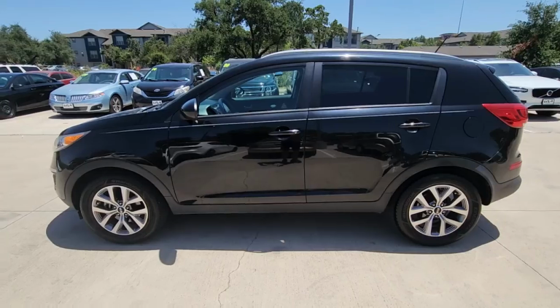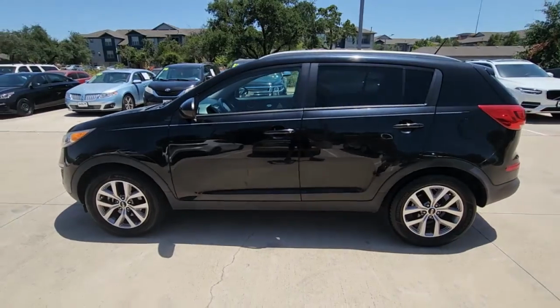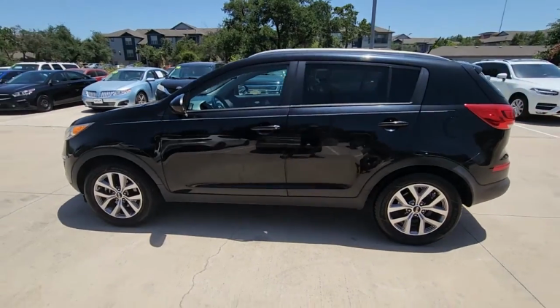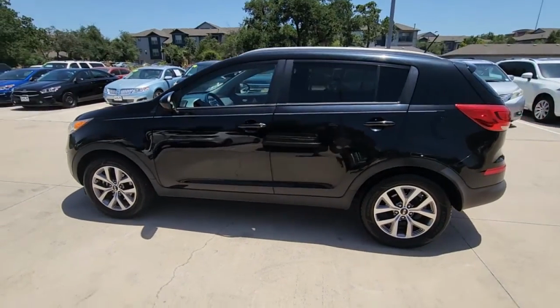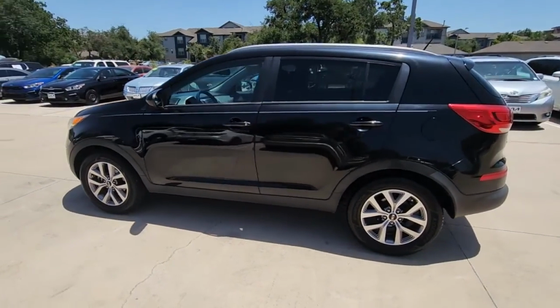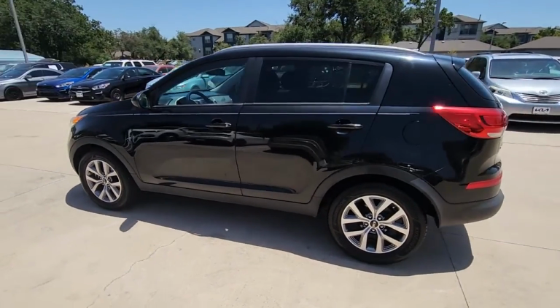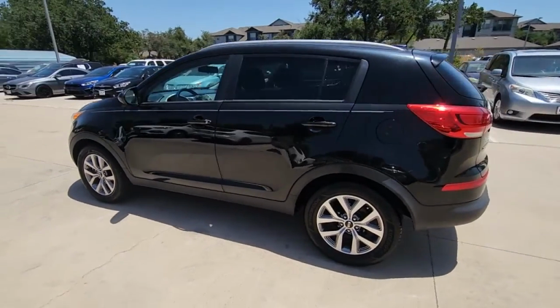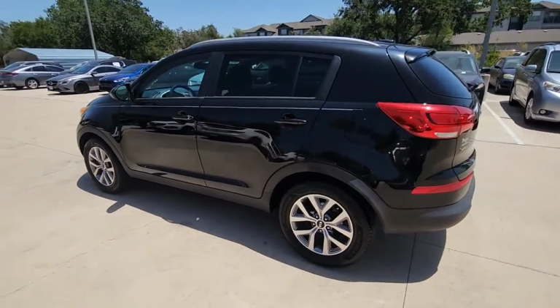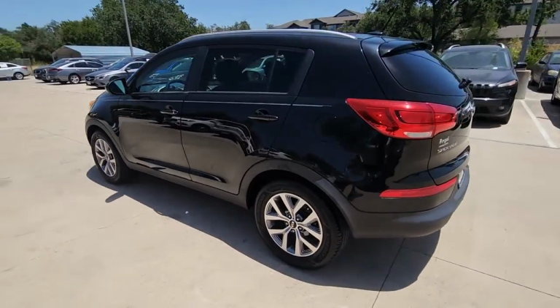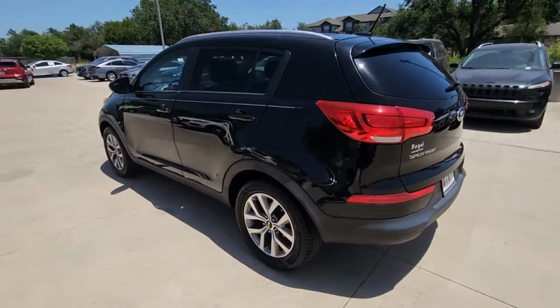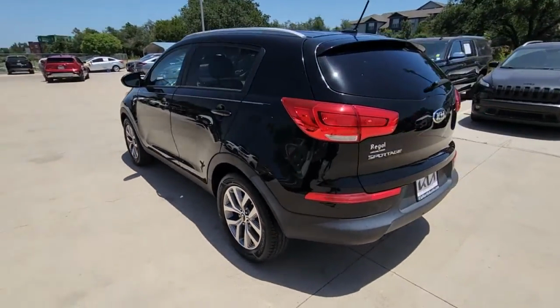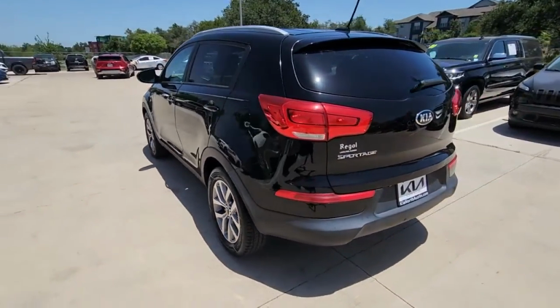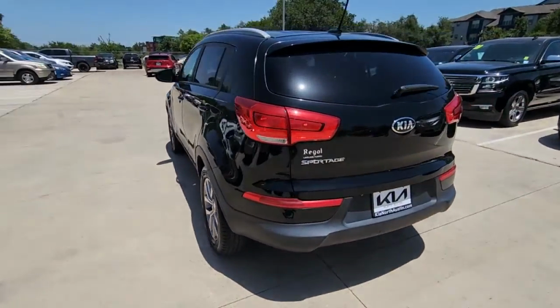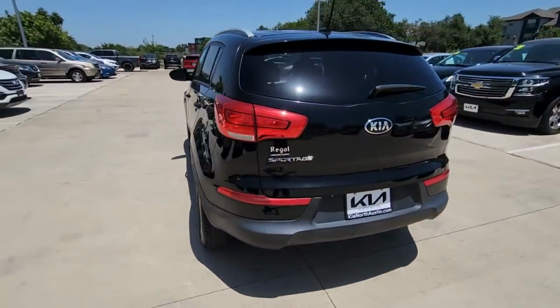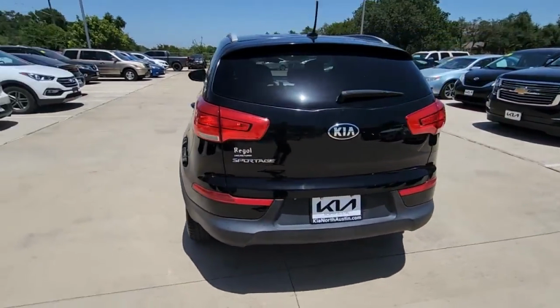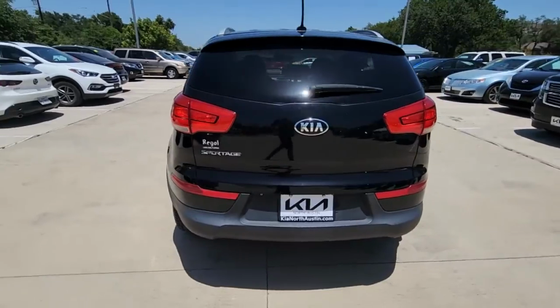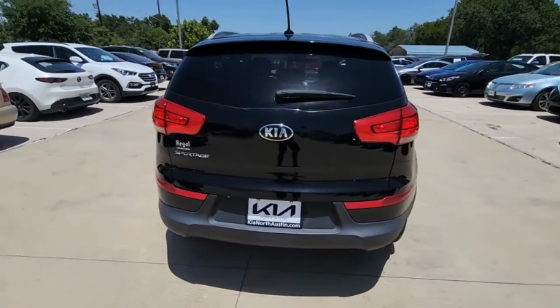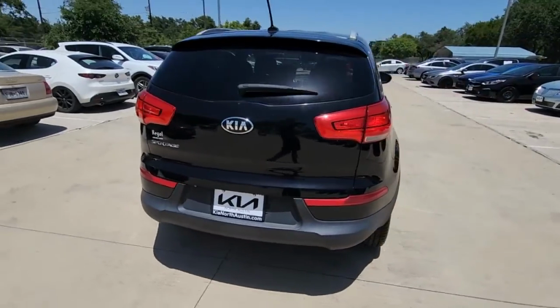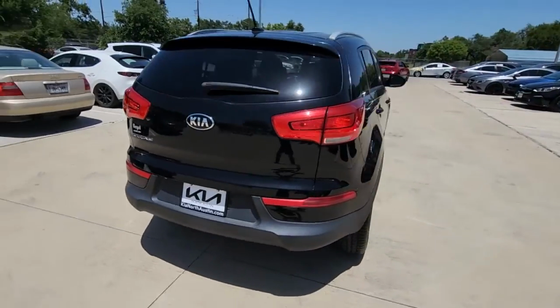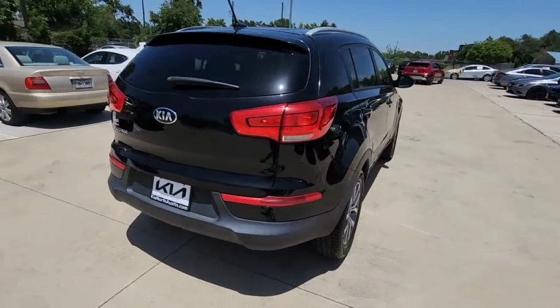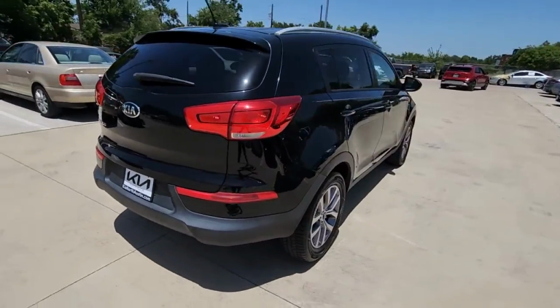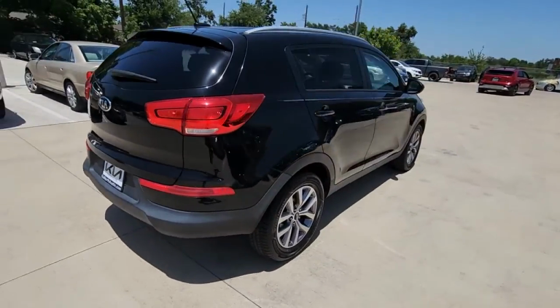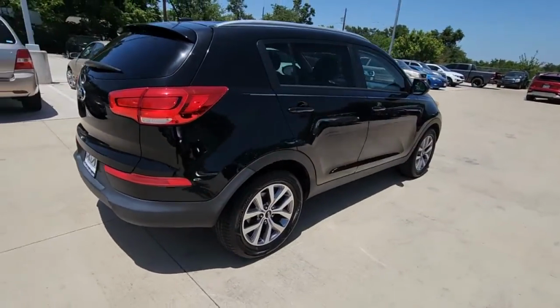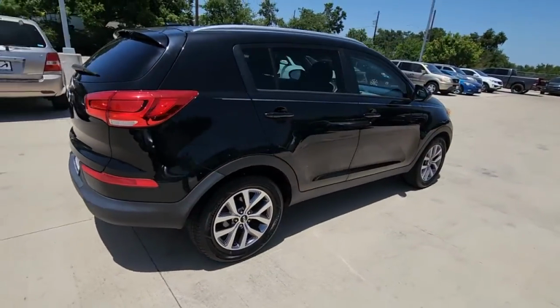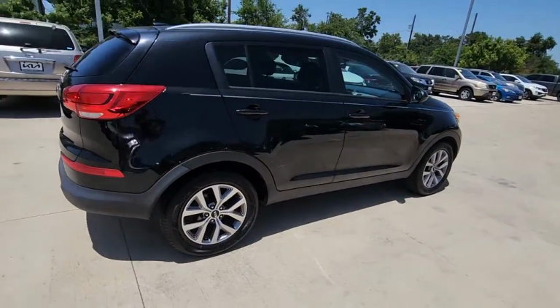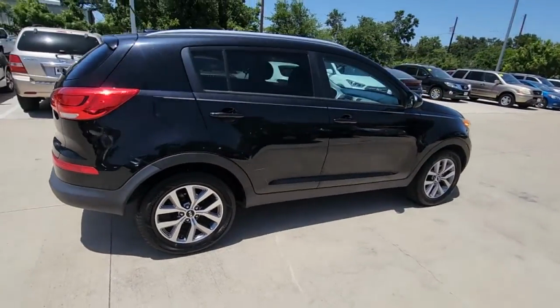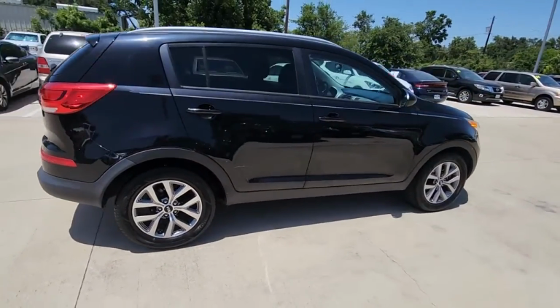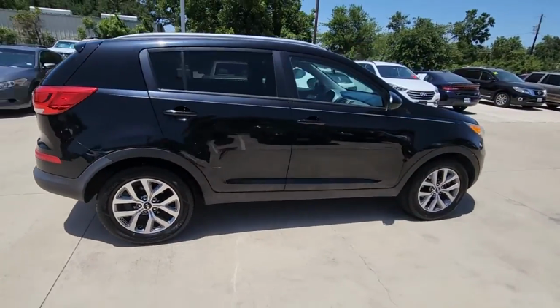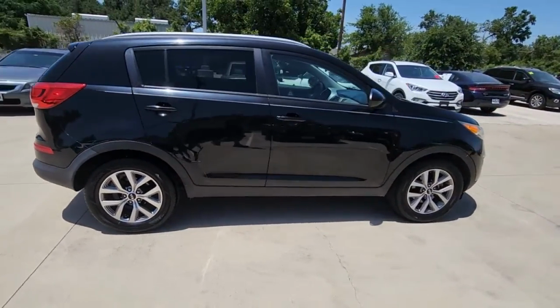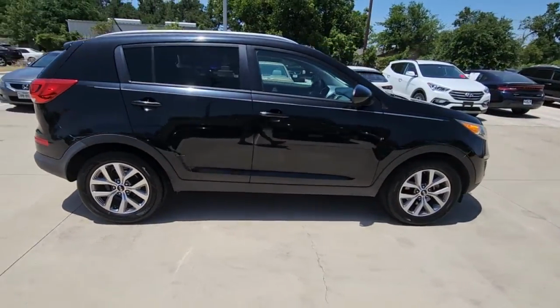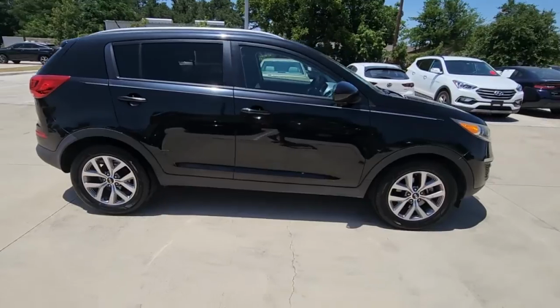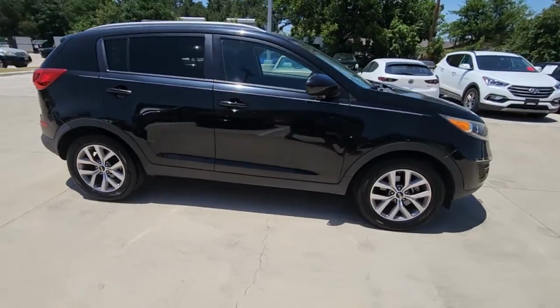Looking for your dream car? It could be the 2016 Kia Sportage. With less than 90,000 miles on the odometer, this vehicle stands out from the rest.